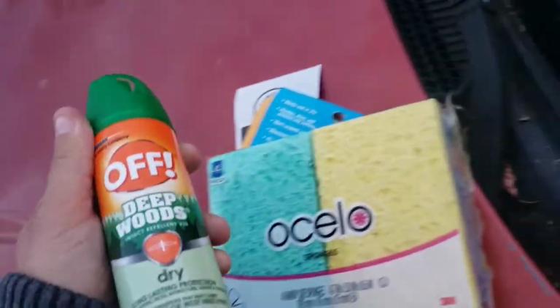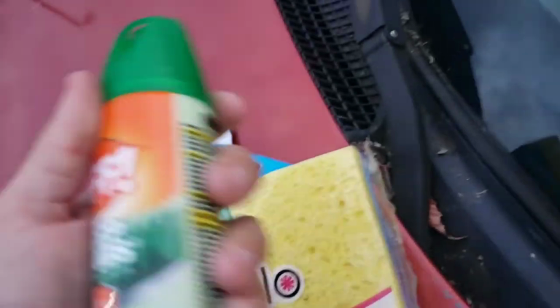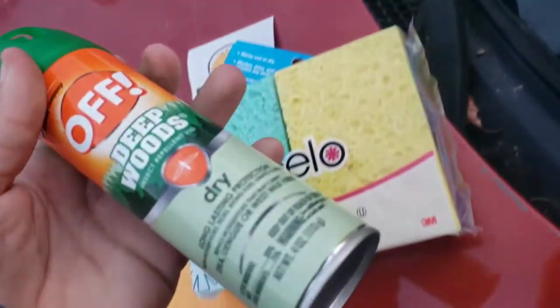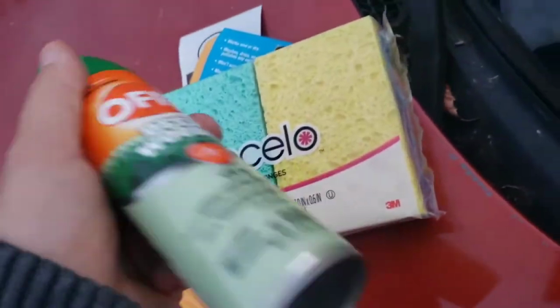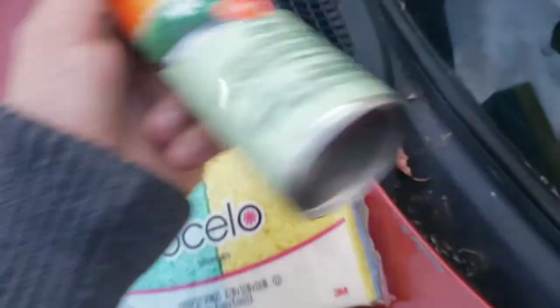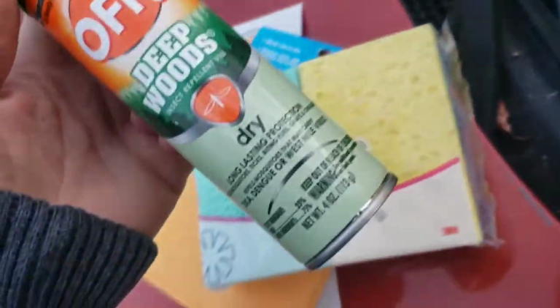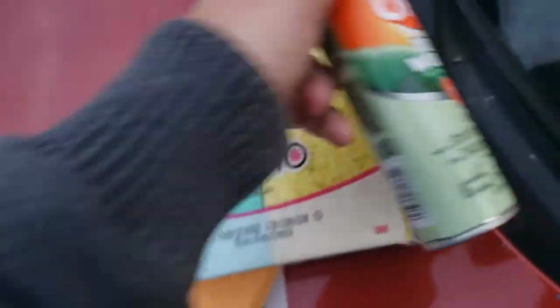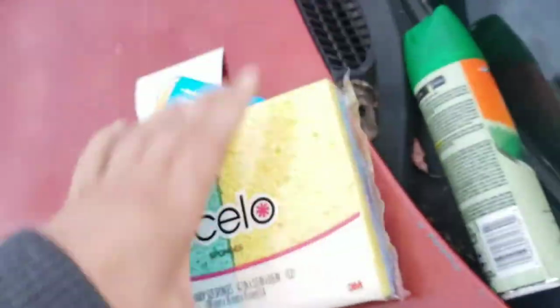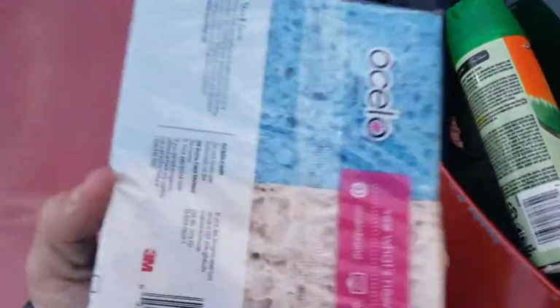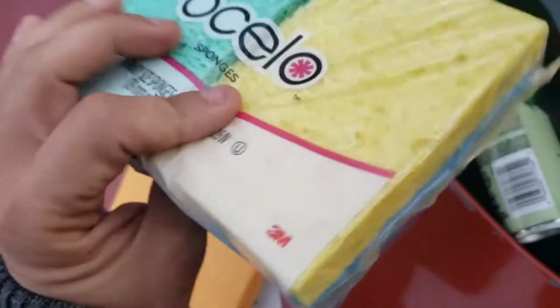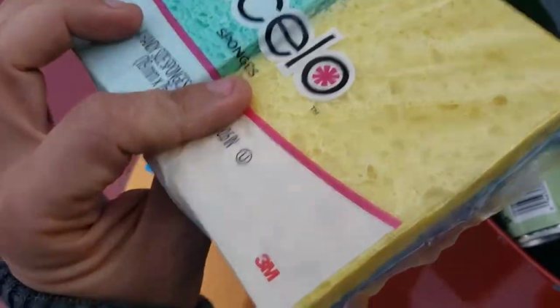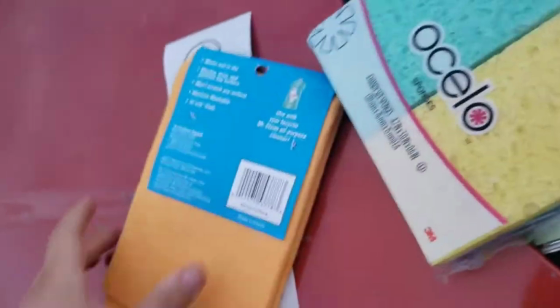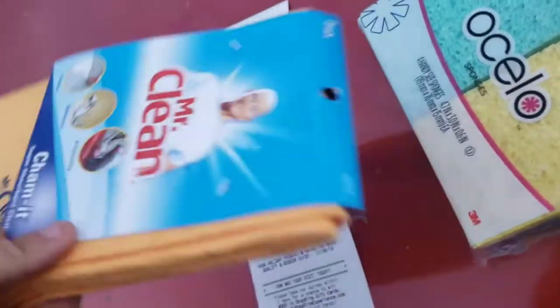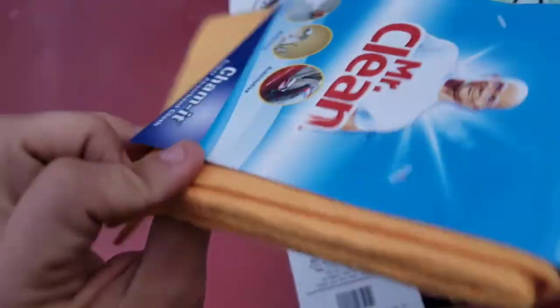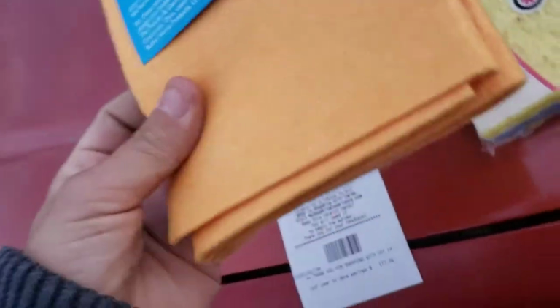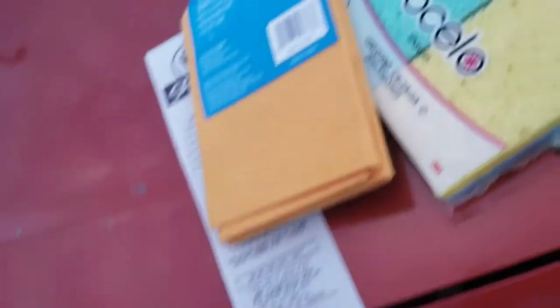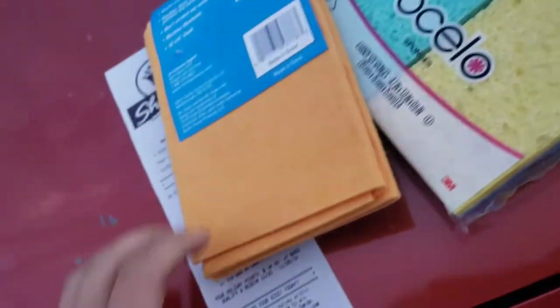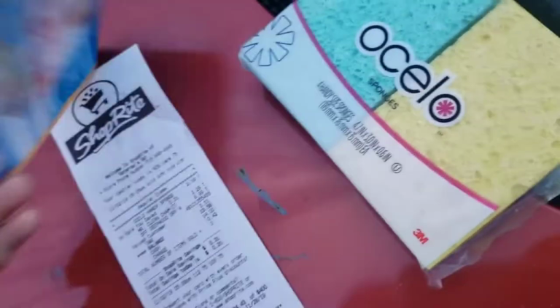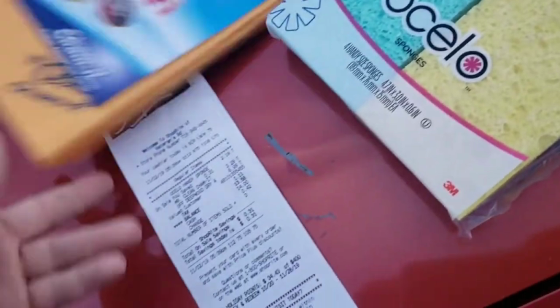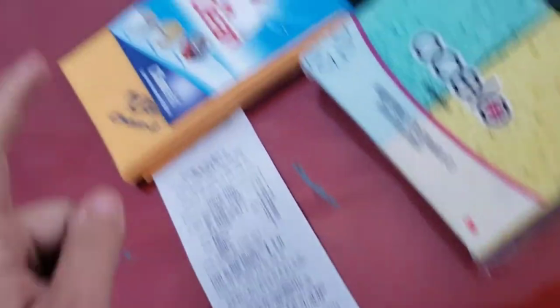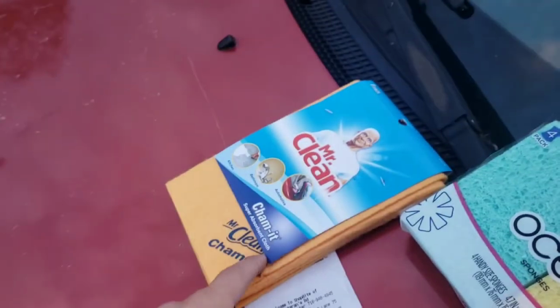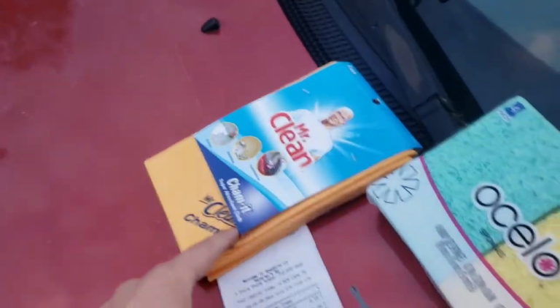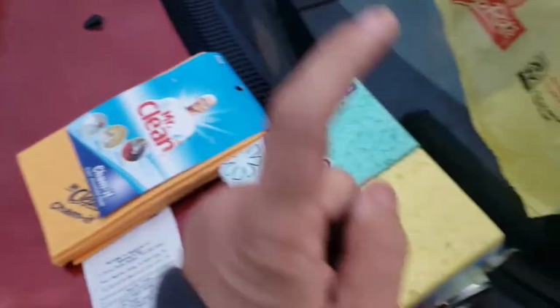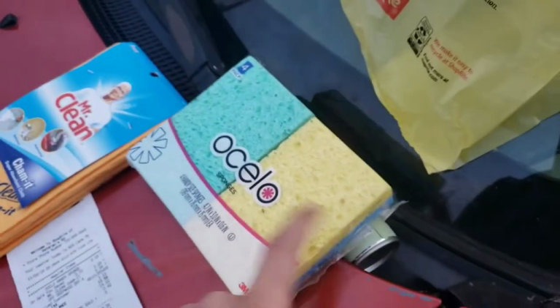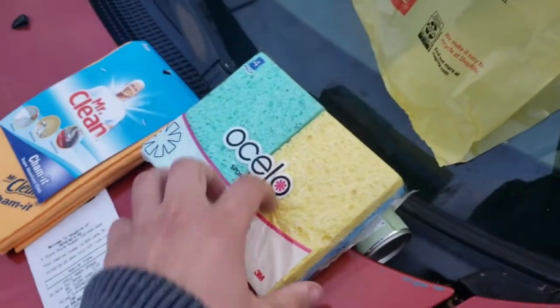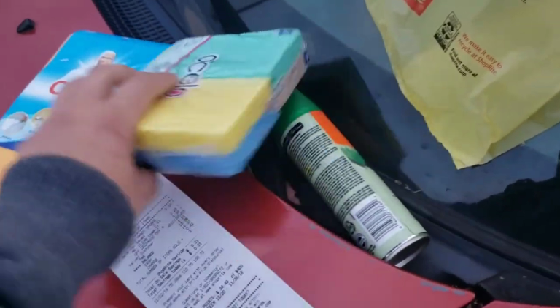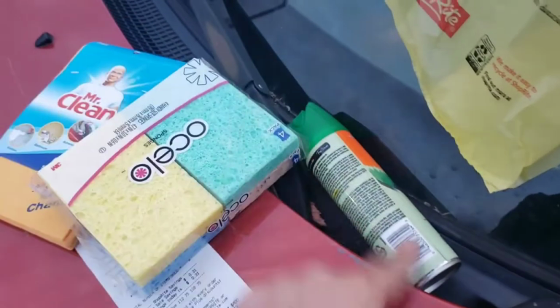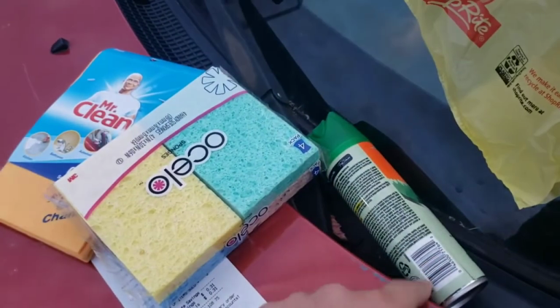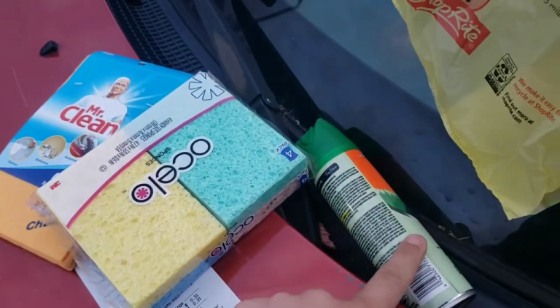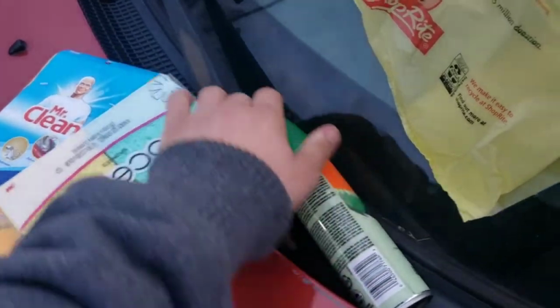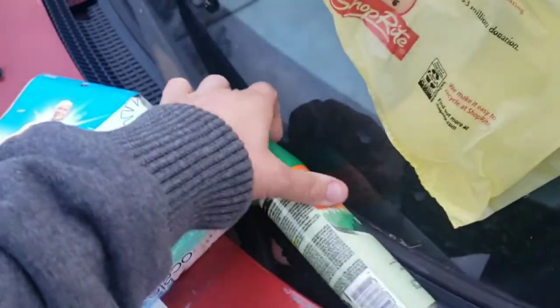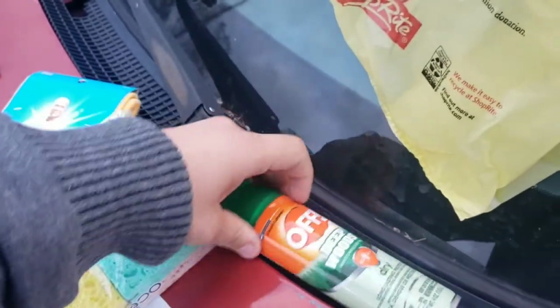You can get generic, but this is all they had. So, some sponges and a rag to clean it — under $15. You can probably get it at Dollar Tree or Family Dollar.